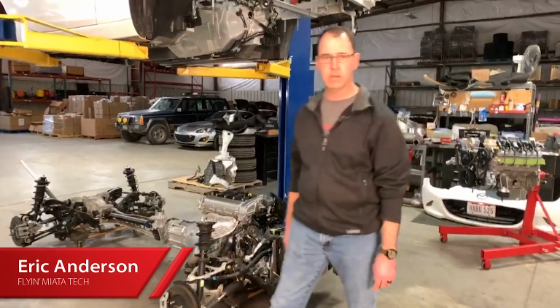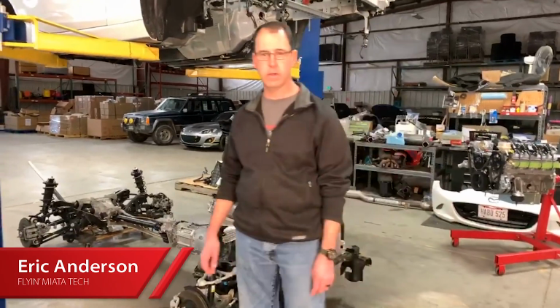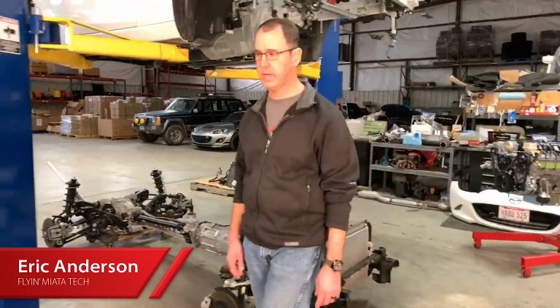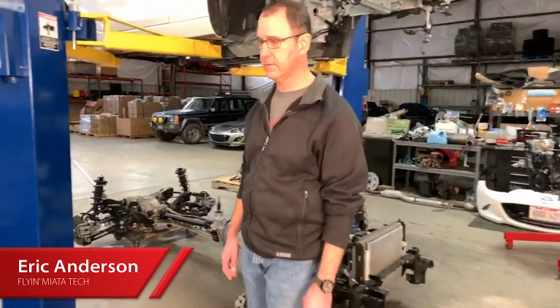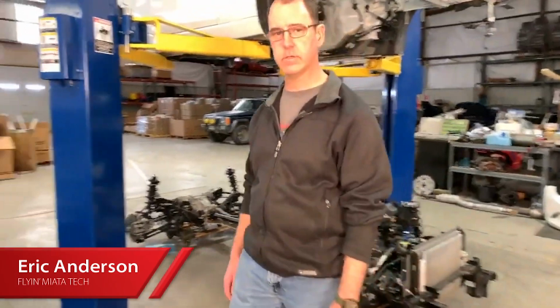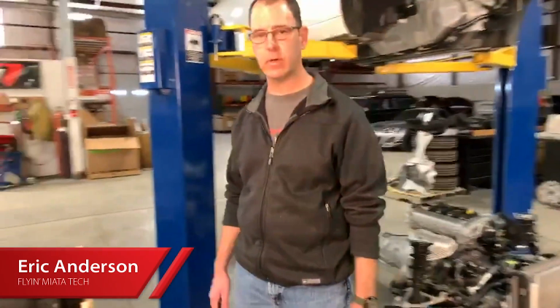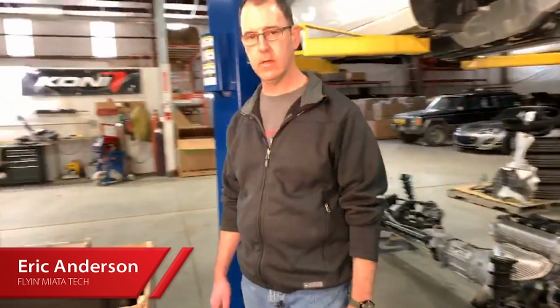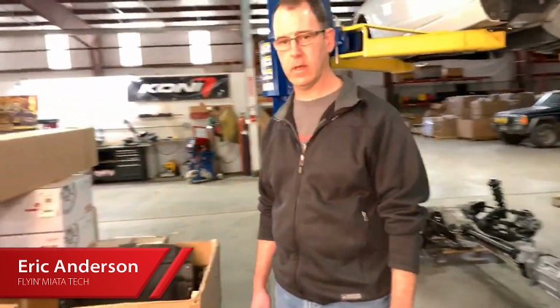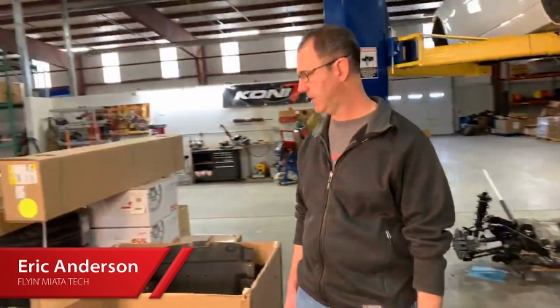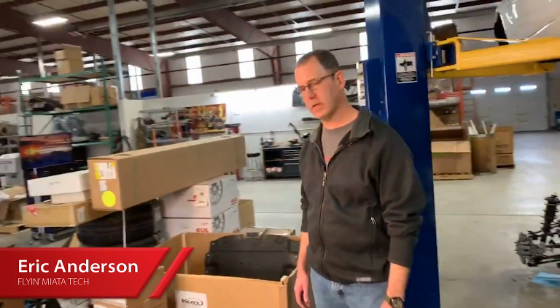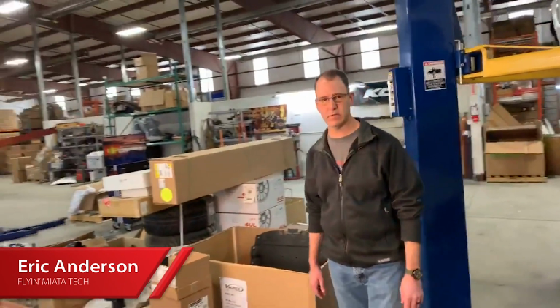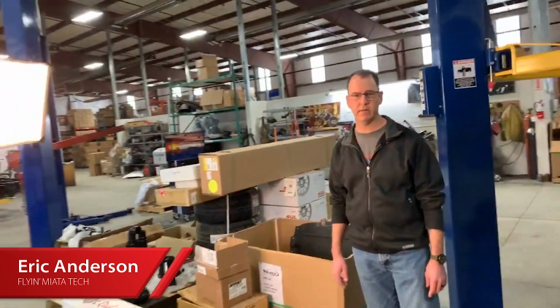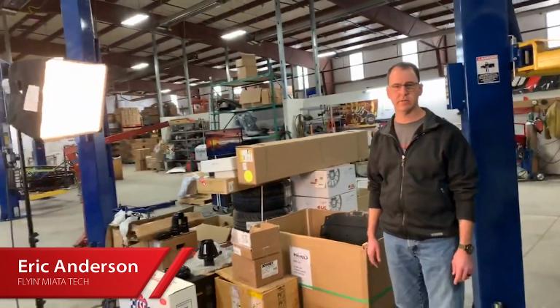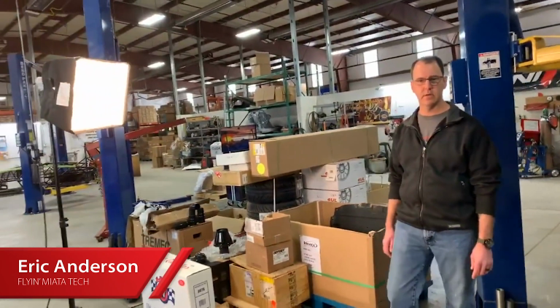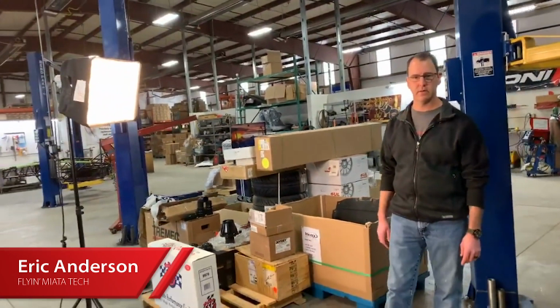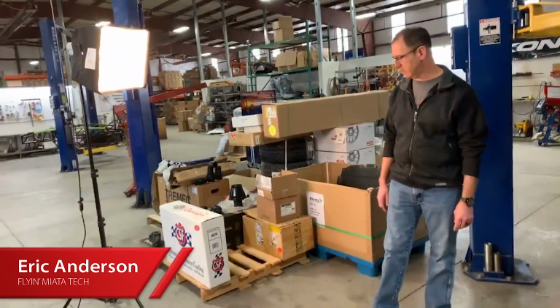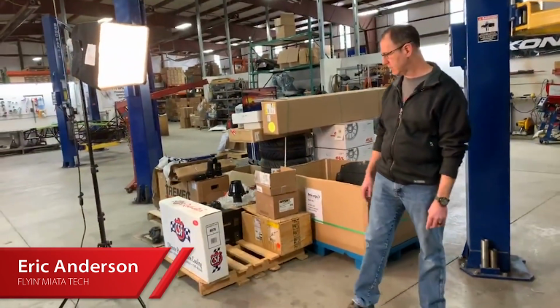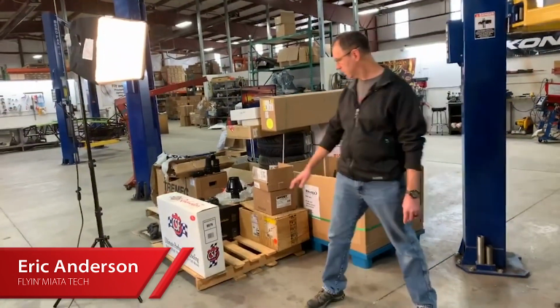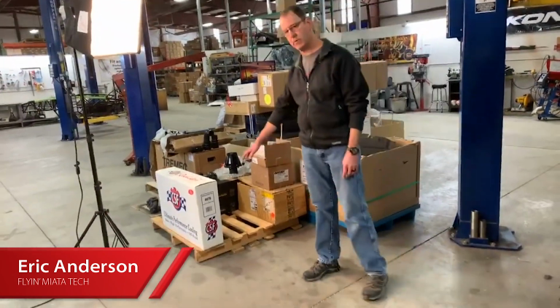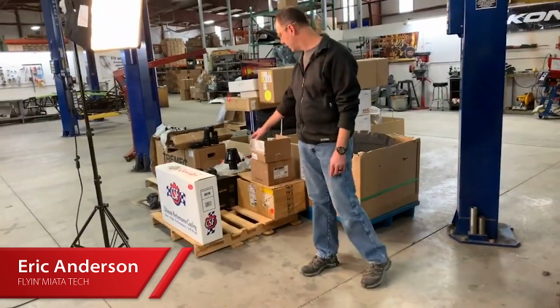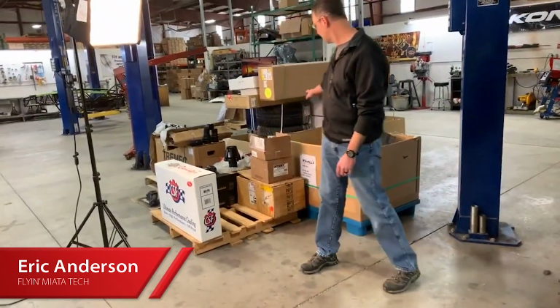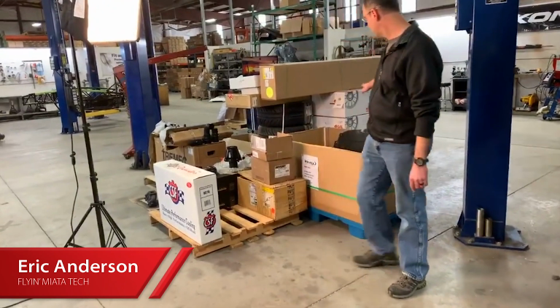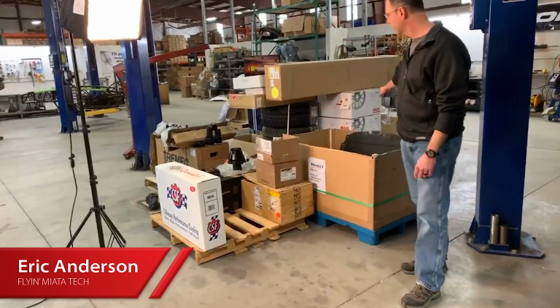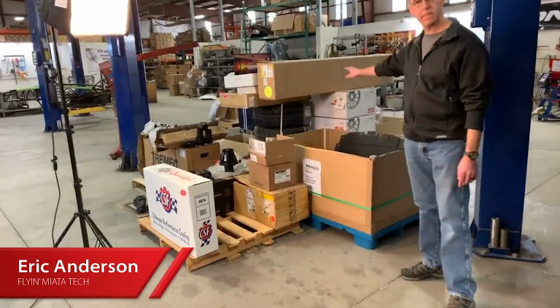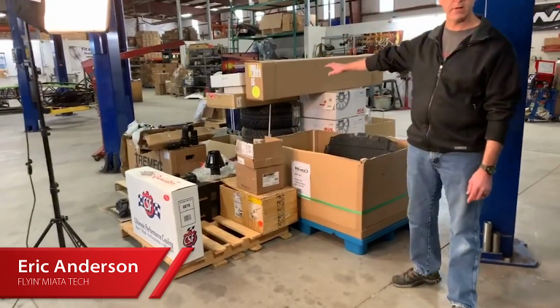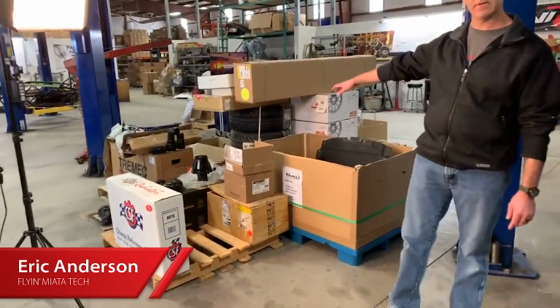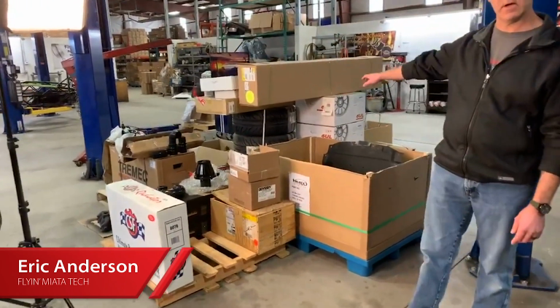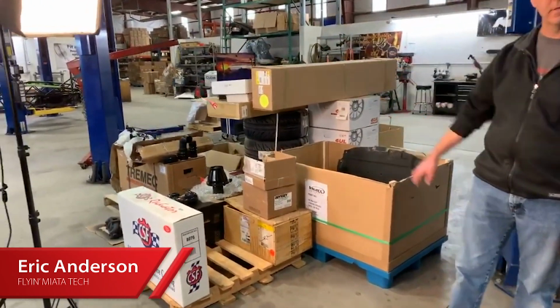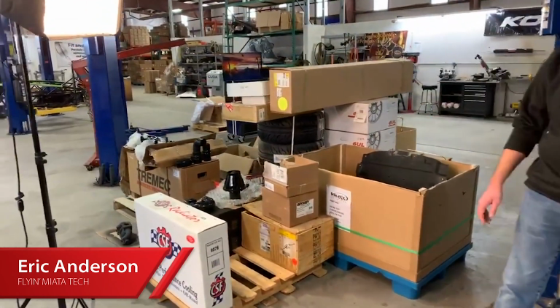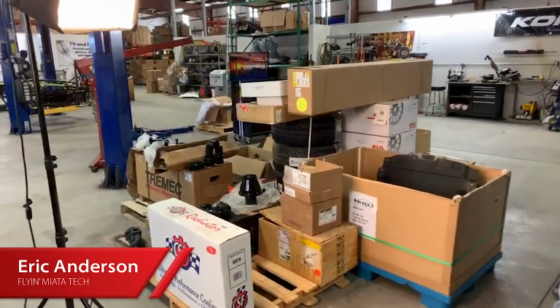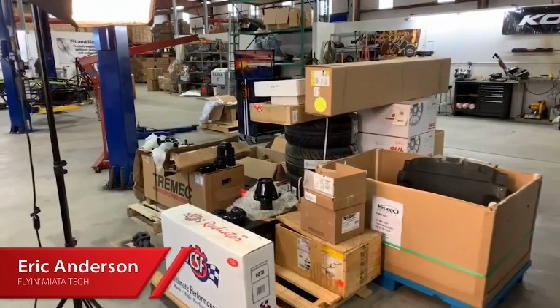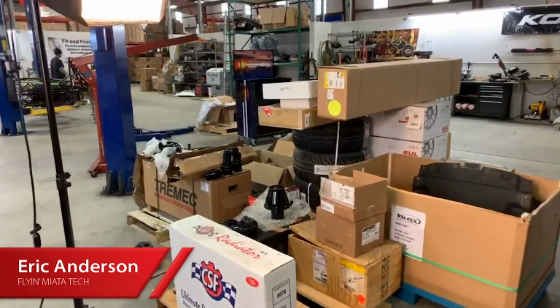If we look over here you can actually see a pretty substantial pile of parts that will go into this car — radiator, wheels, tires, drive shaft, exhaust, all in these nice big boxes.